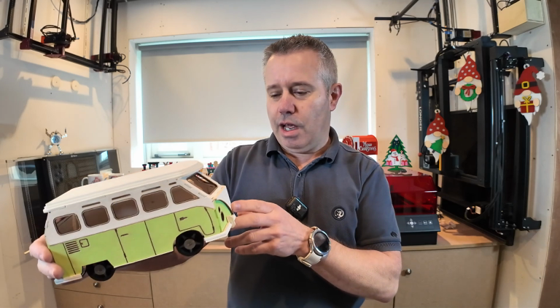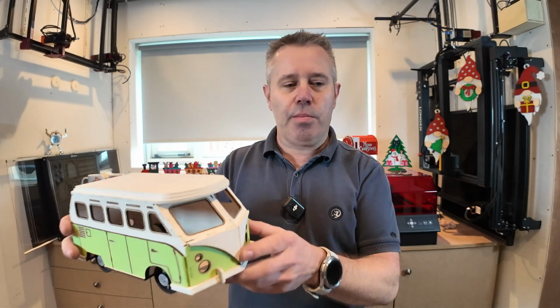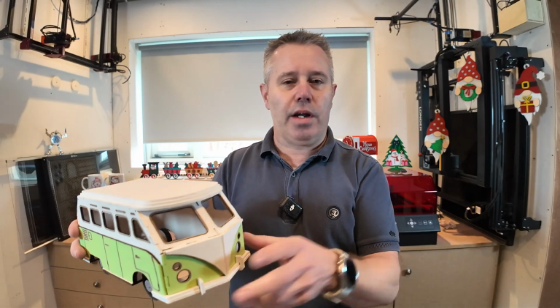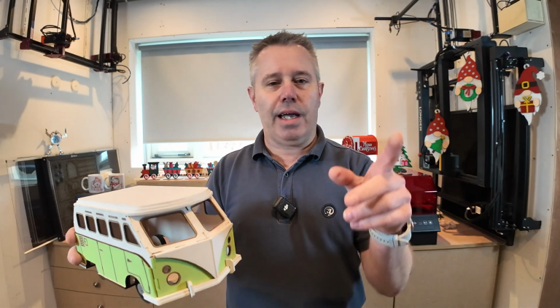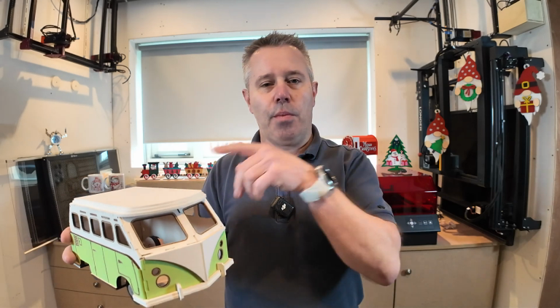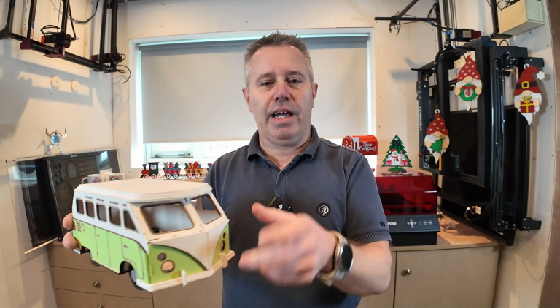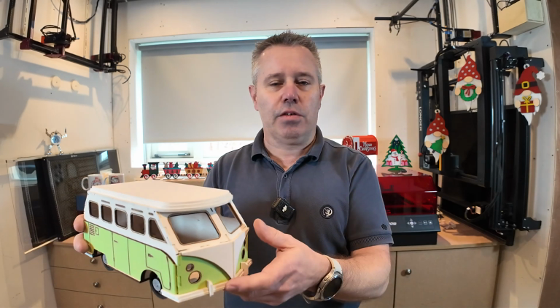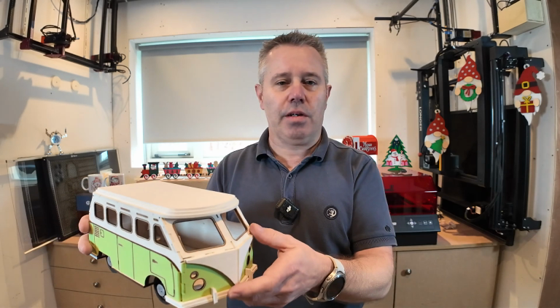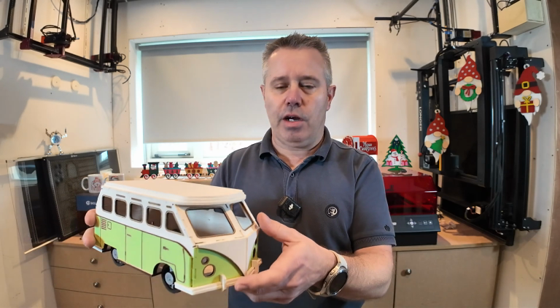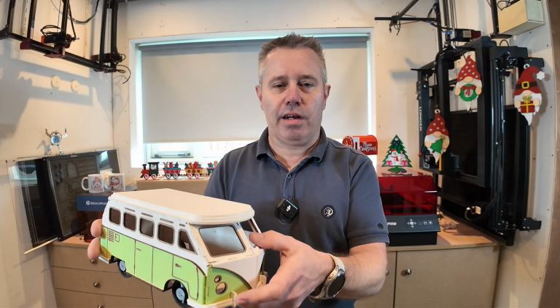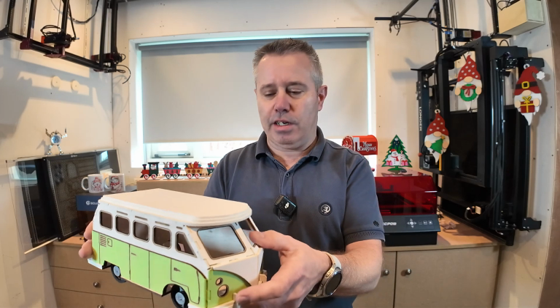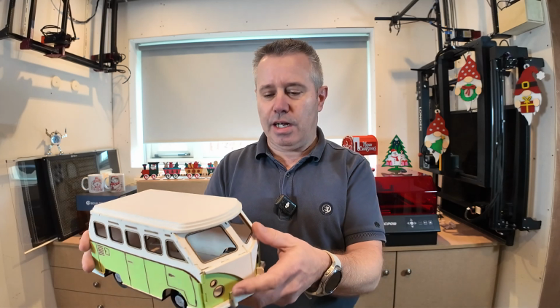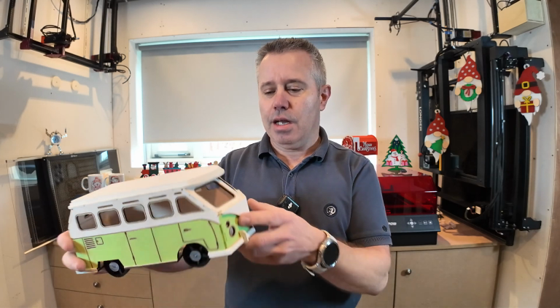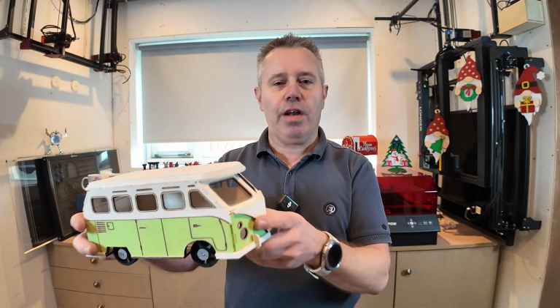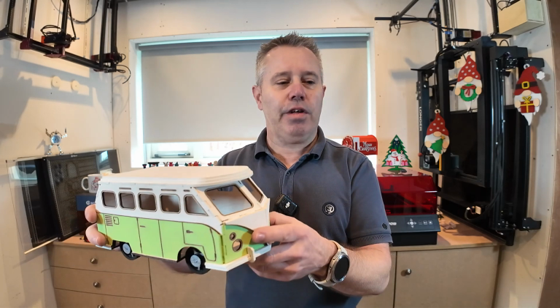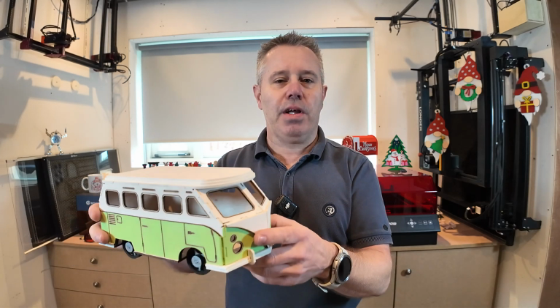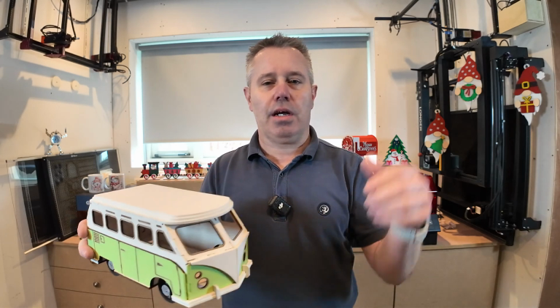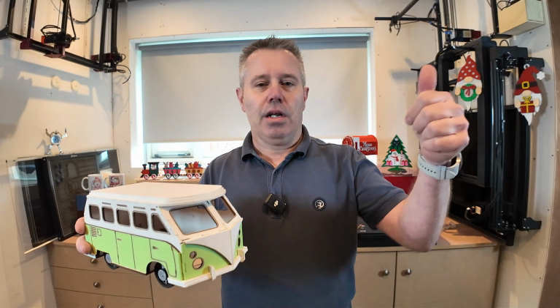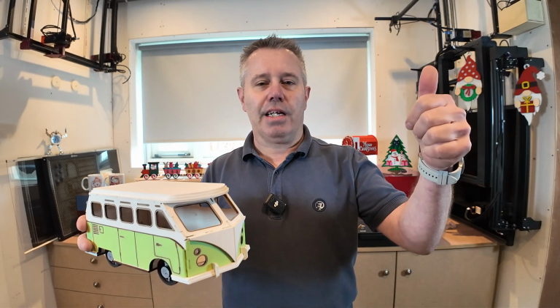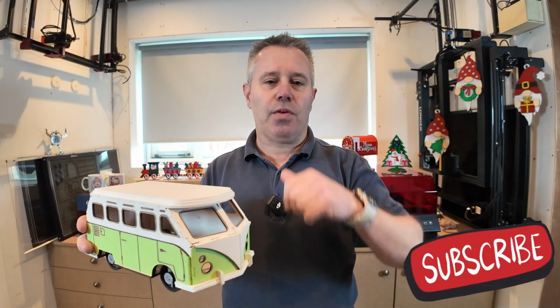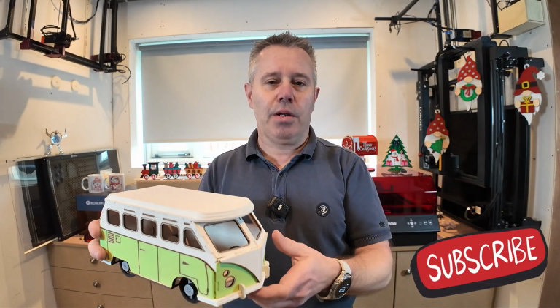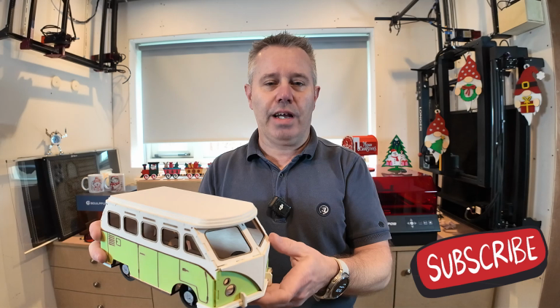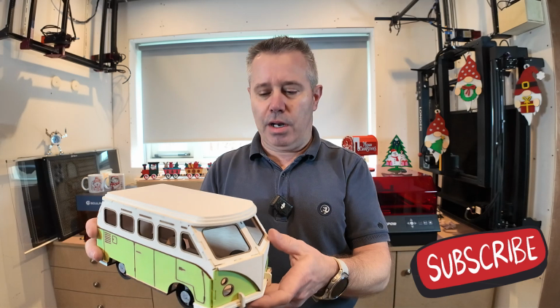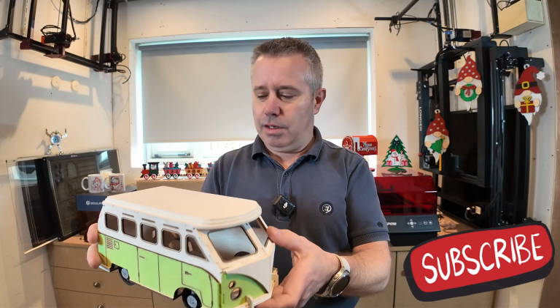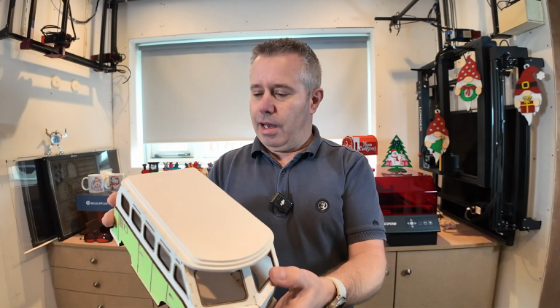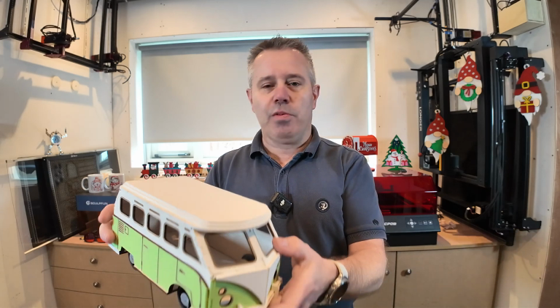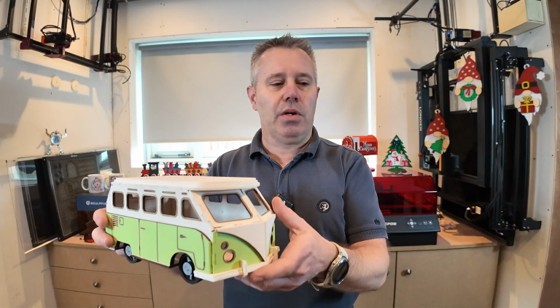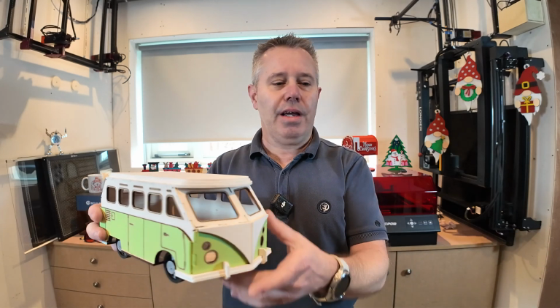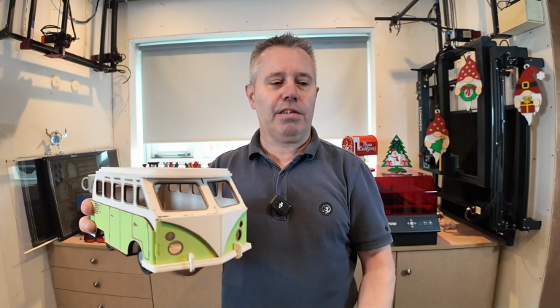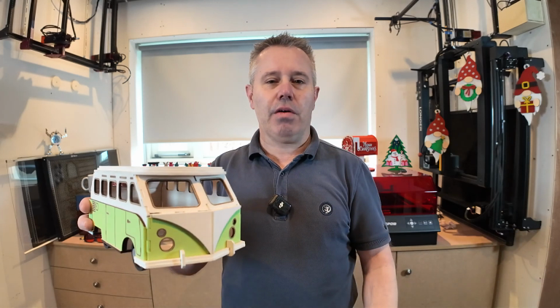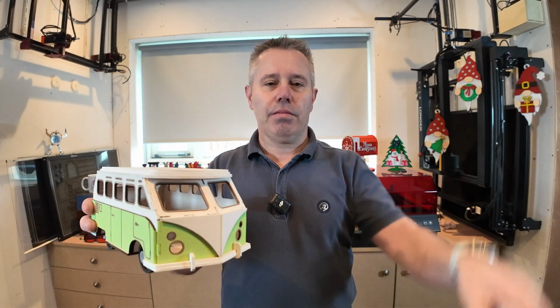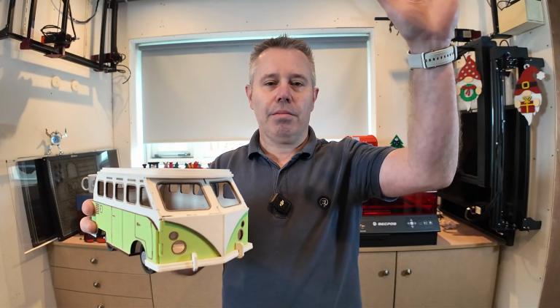If you want to build one, I will put a link in the description of the video where you can find the design. If you like the video, please like and subscribe — it will really help me a lot. I hope to see you in the next video. Bye!